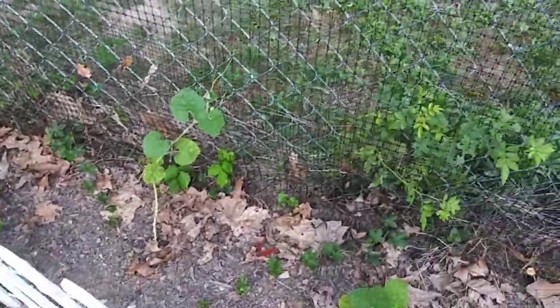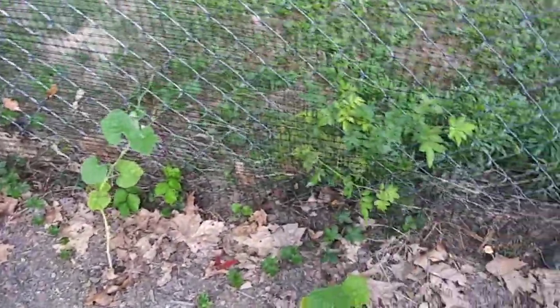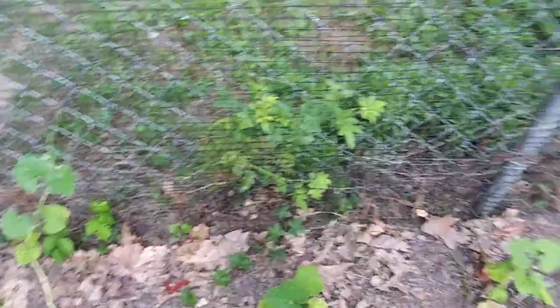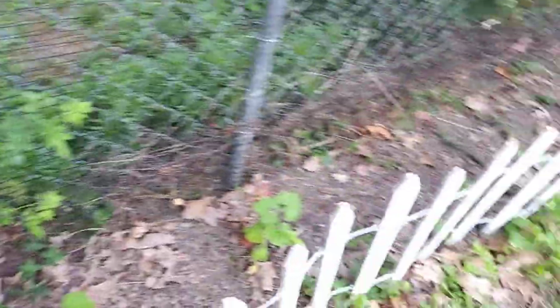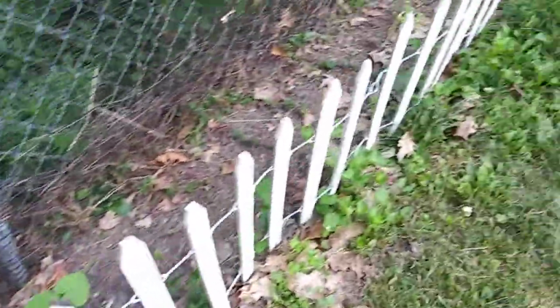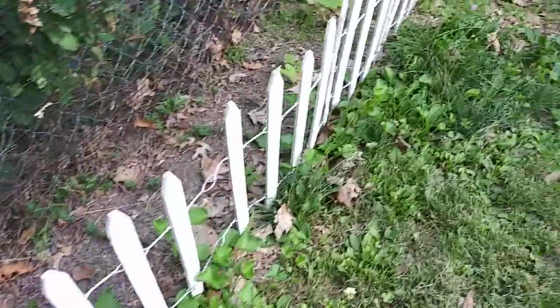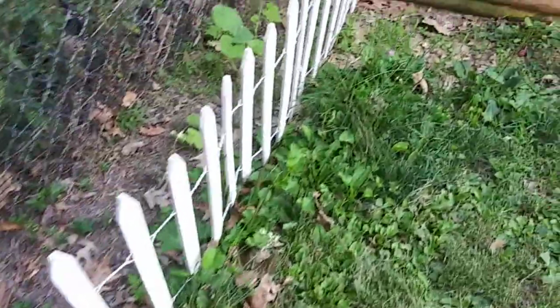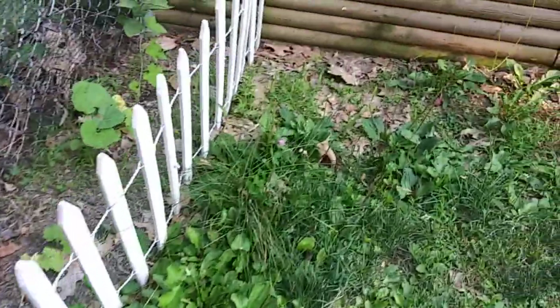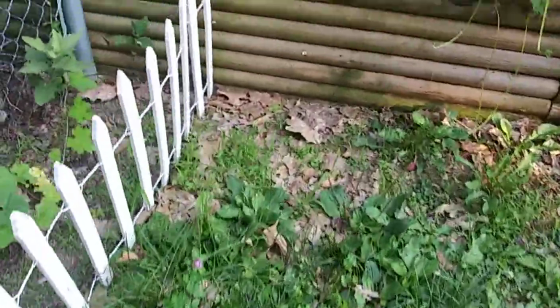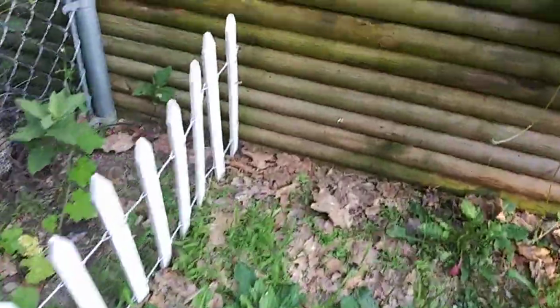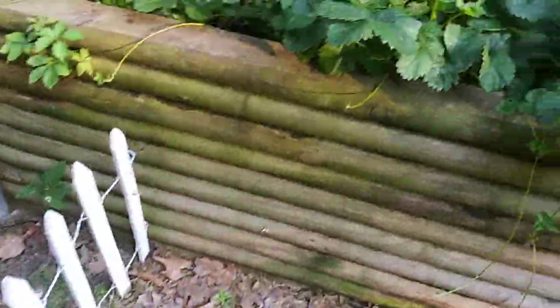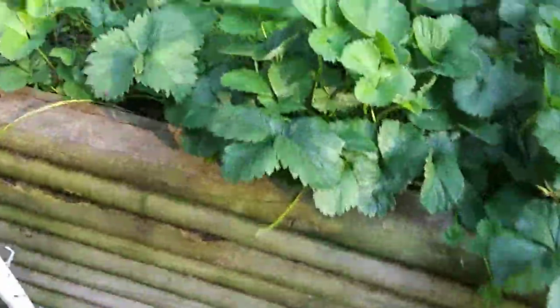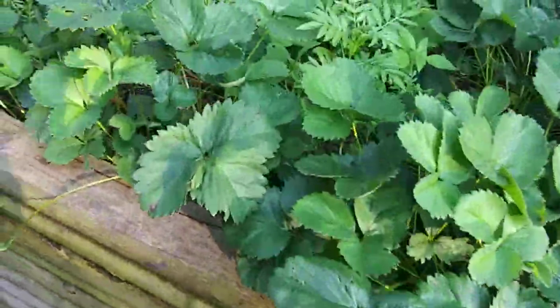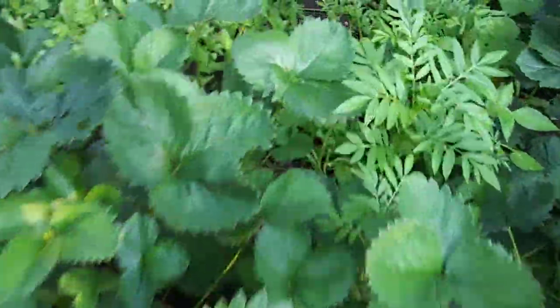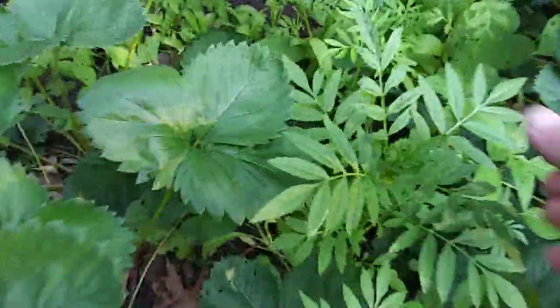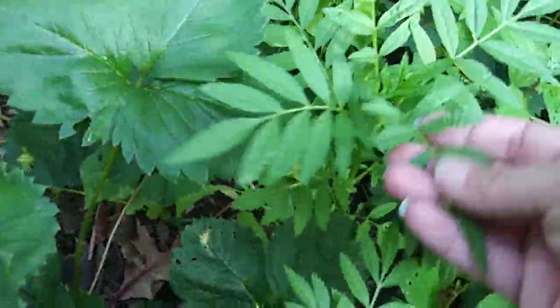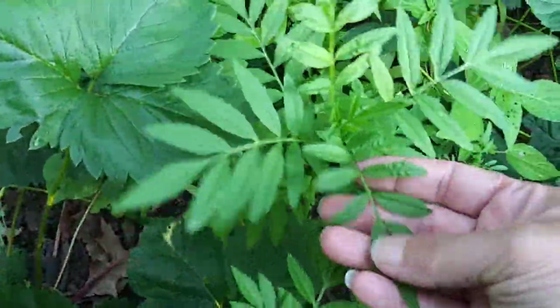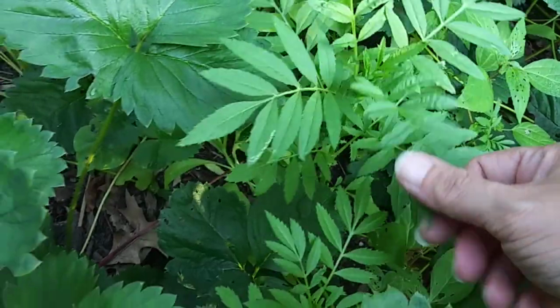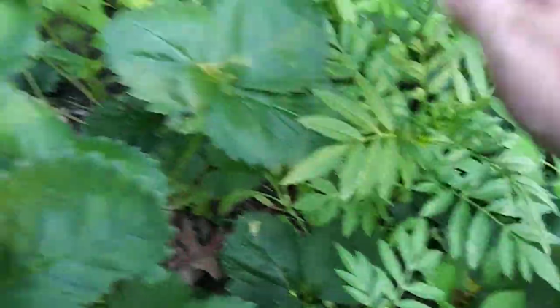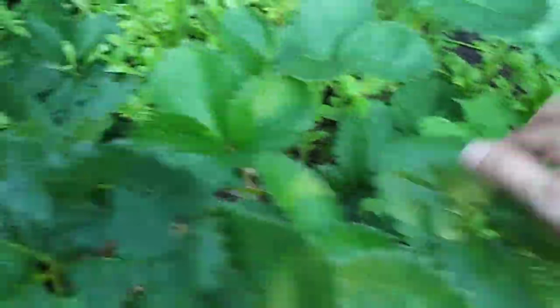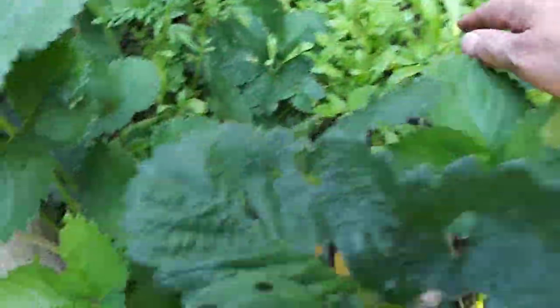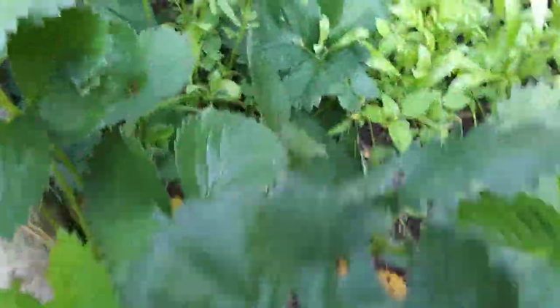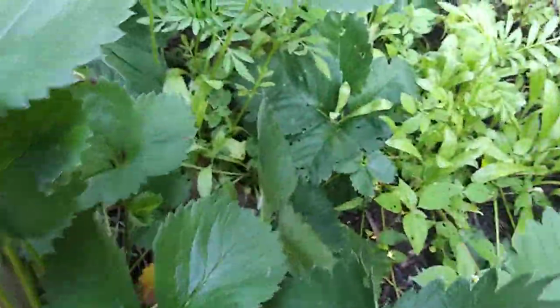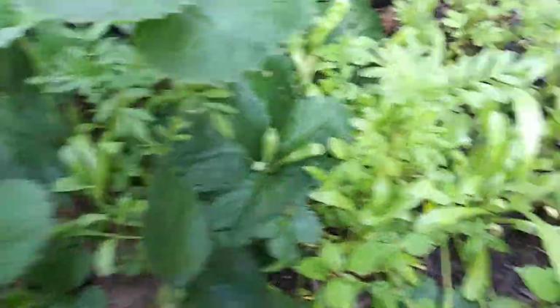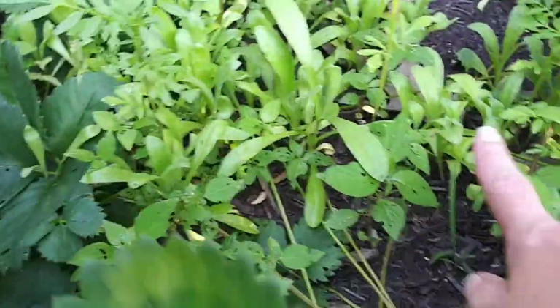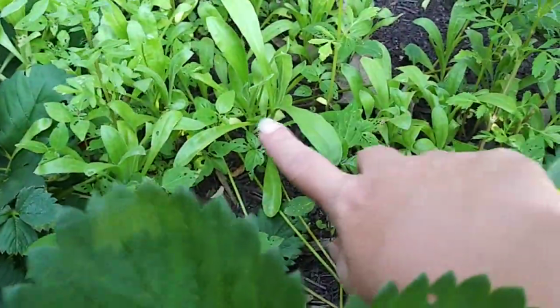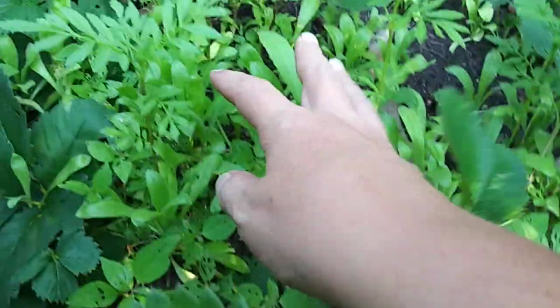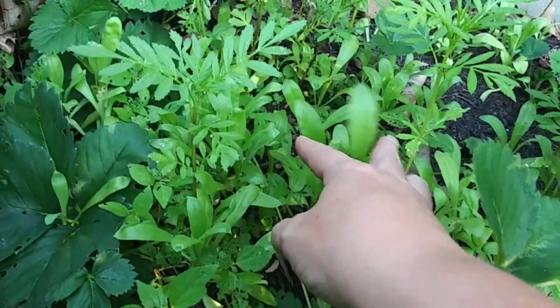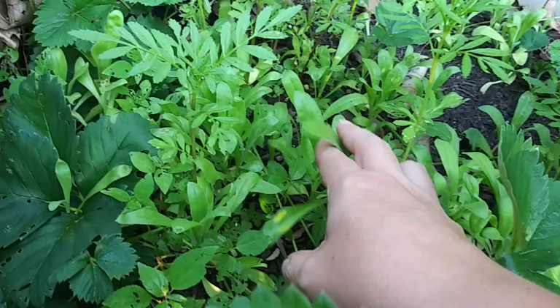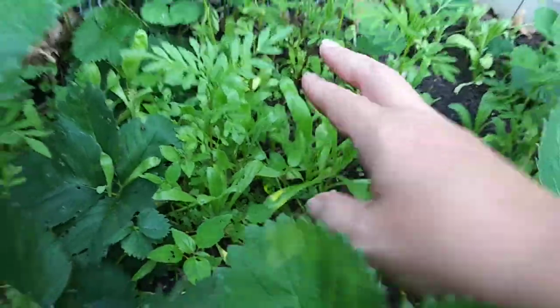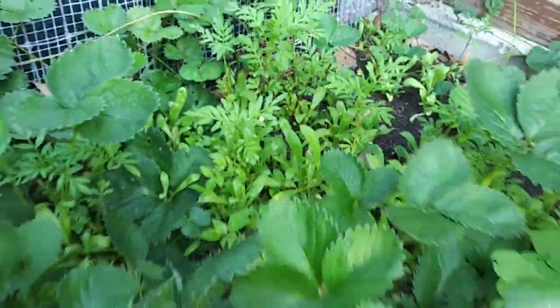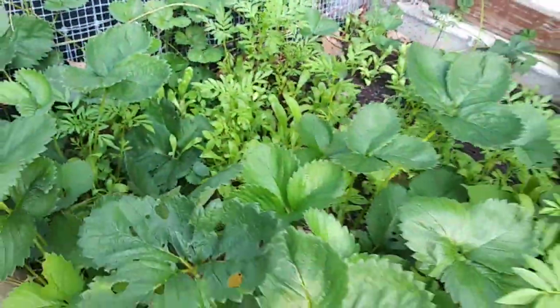Shame on me, but I've still got stuff in the greenhouse that needs to be taken care of. Marigolds and then these guys in here — these ones are calendula.